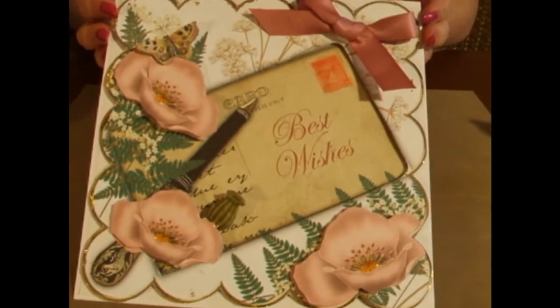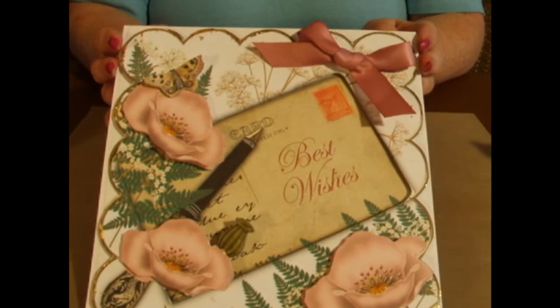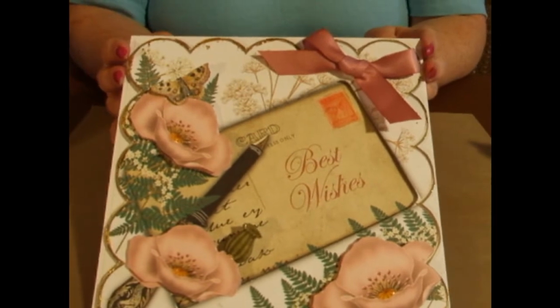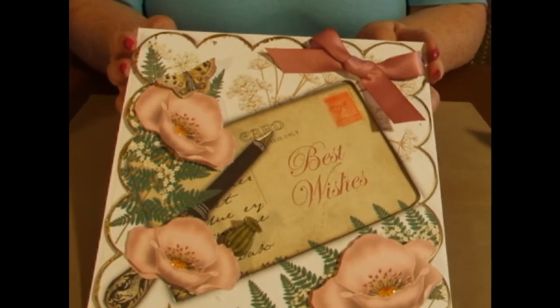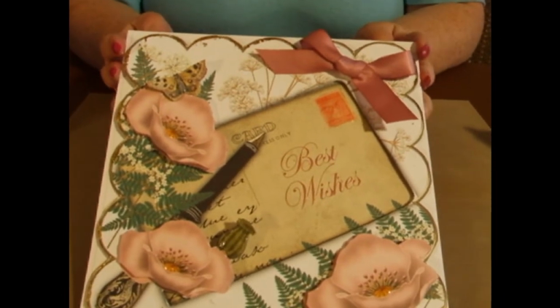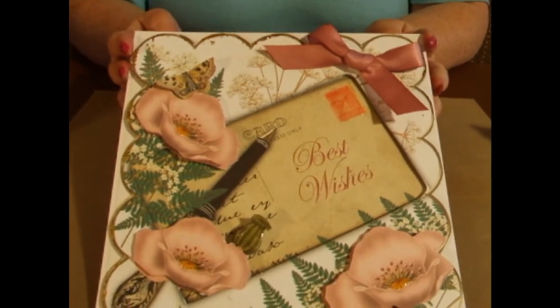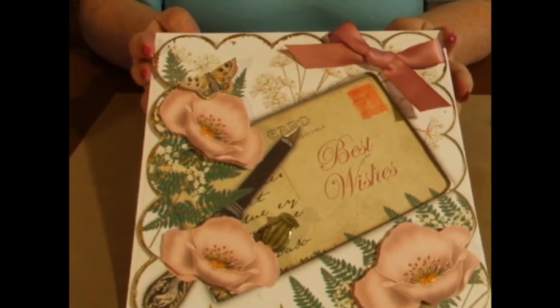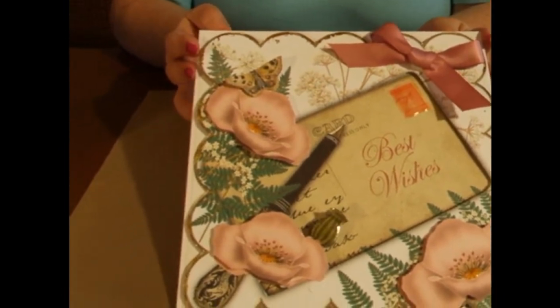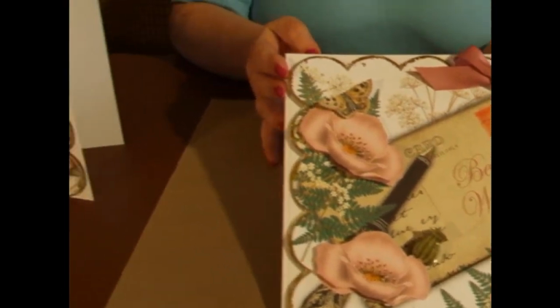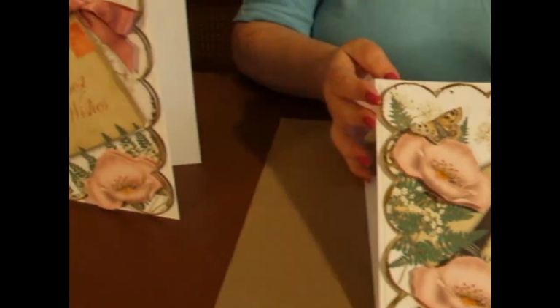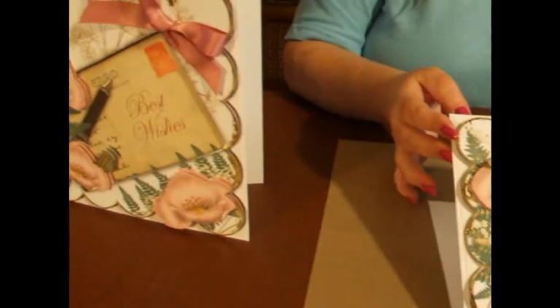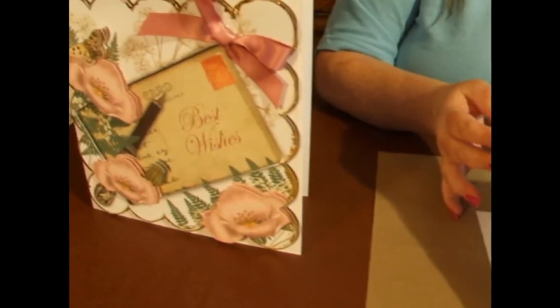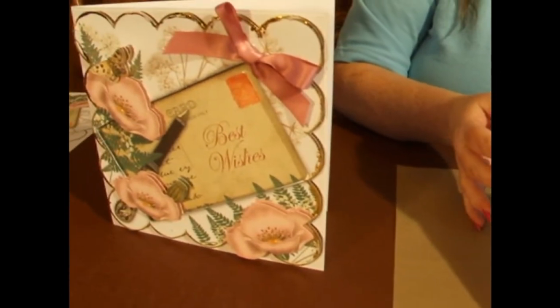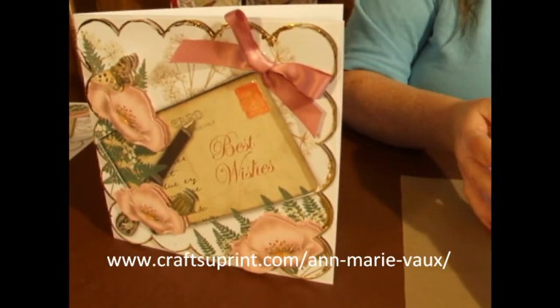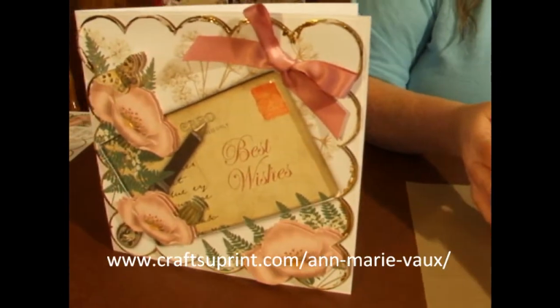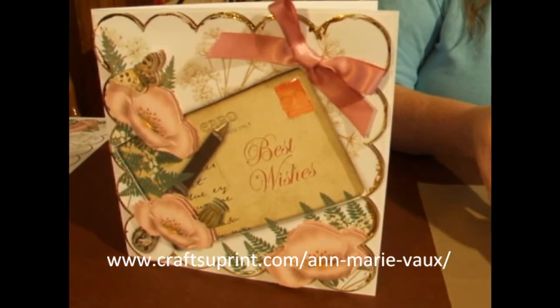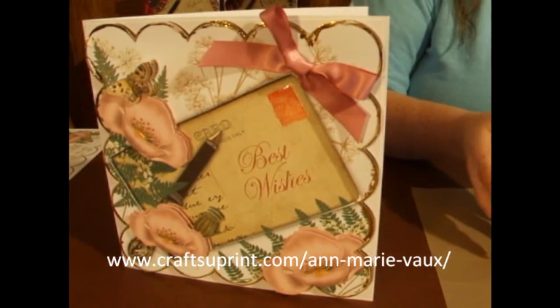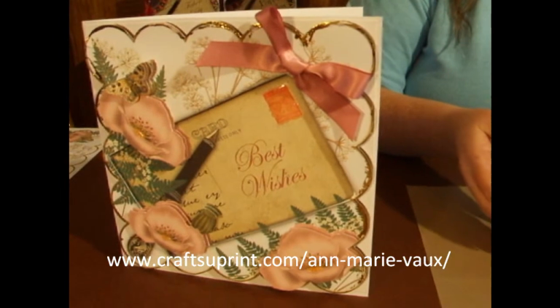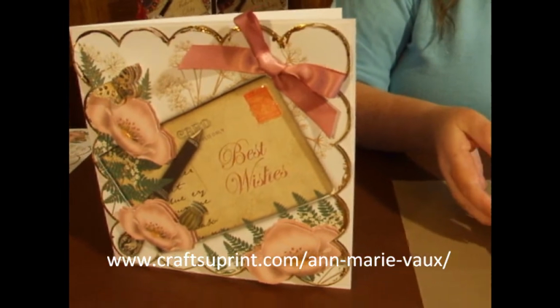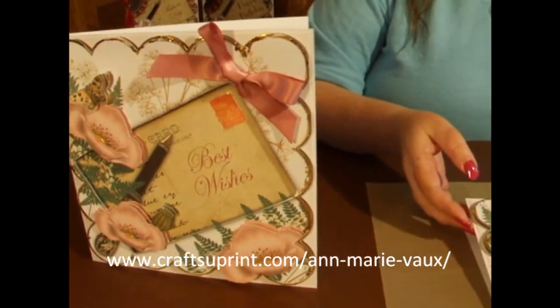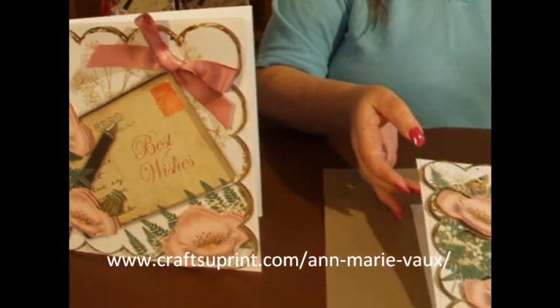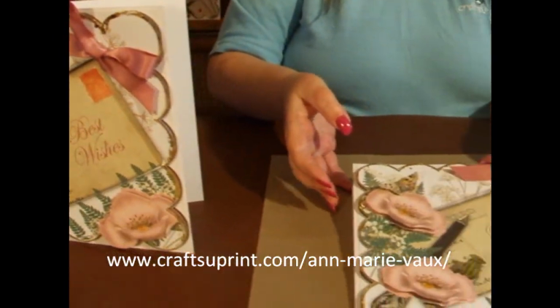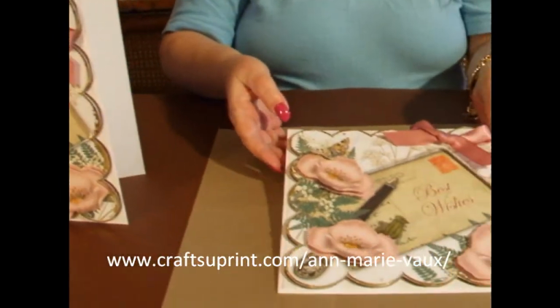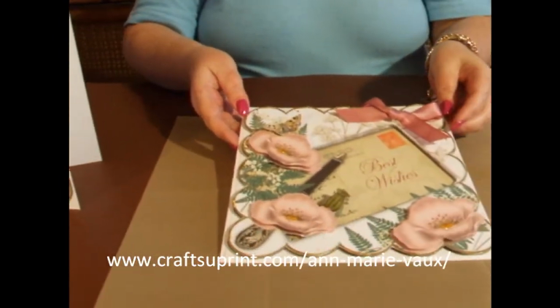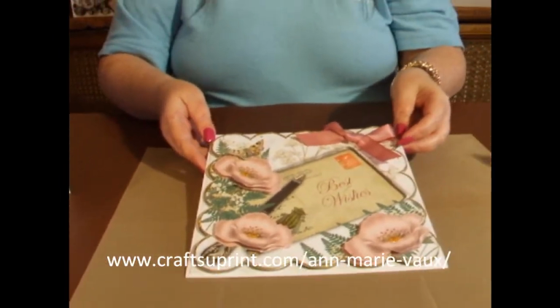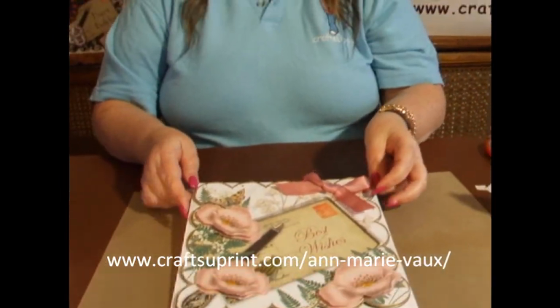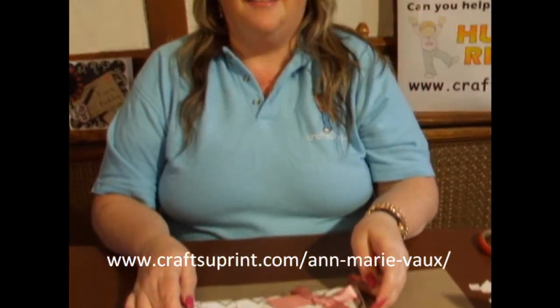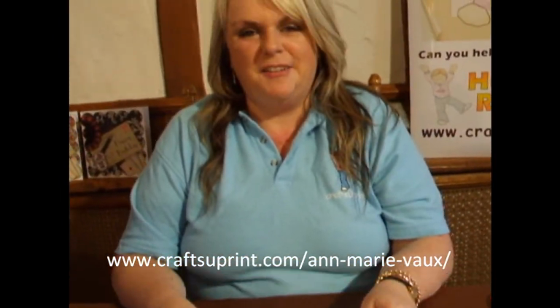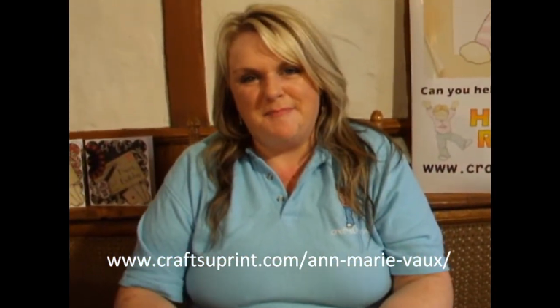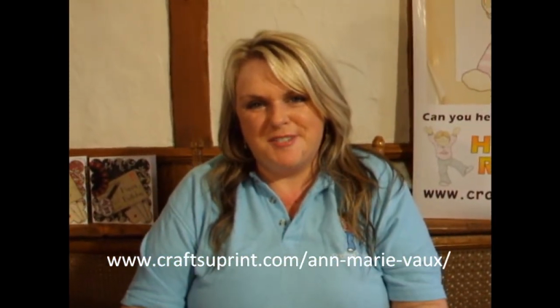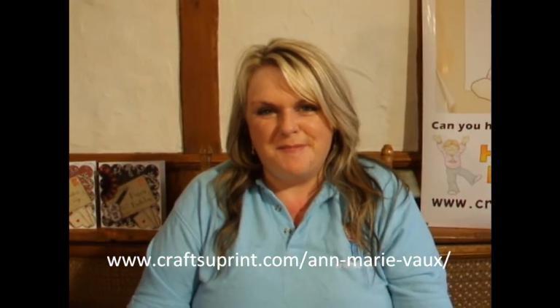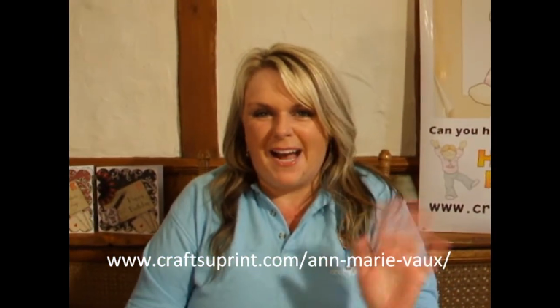Thank you very much for watching. I hope you've enjoyed this episode and you'll join me again on CUP TV. Thank you very much. Bye.